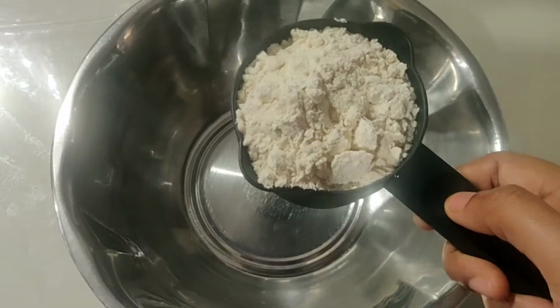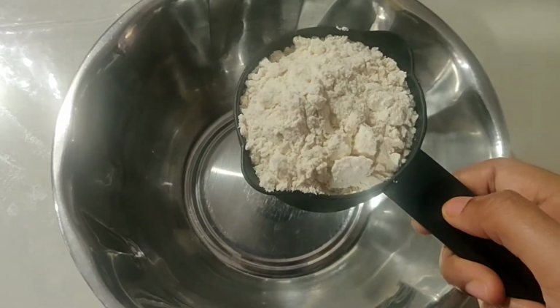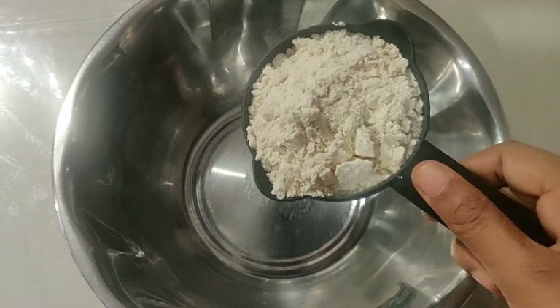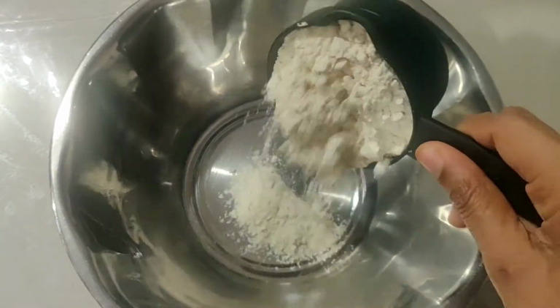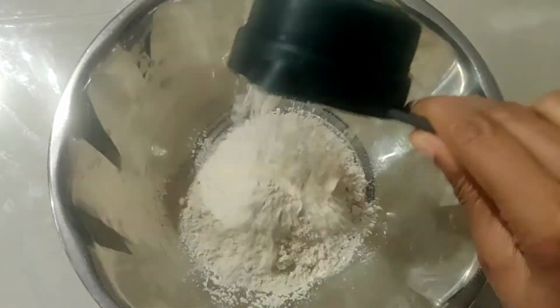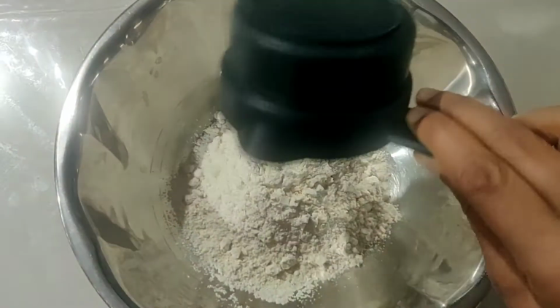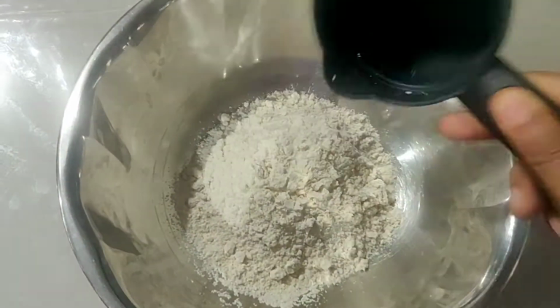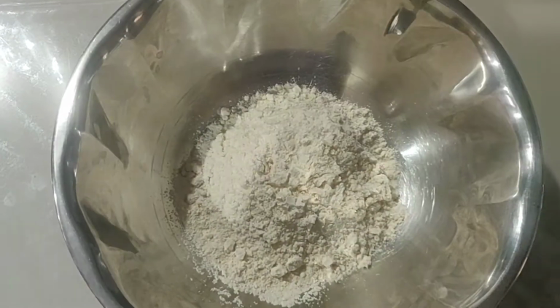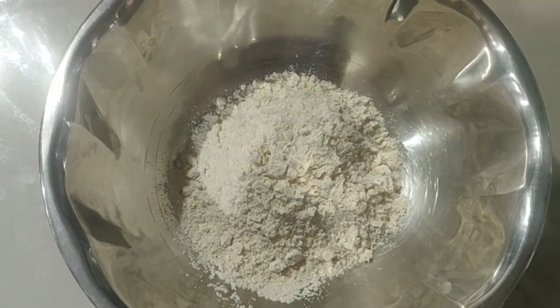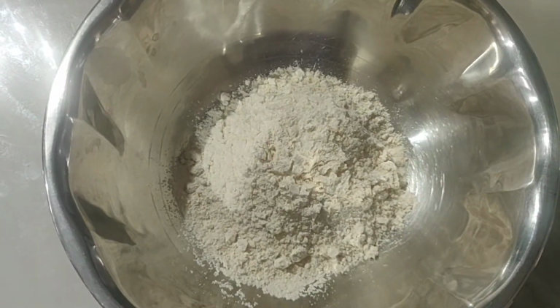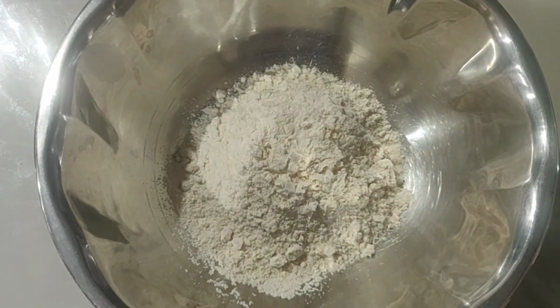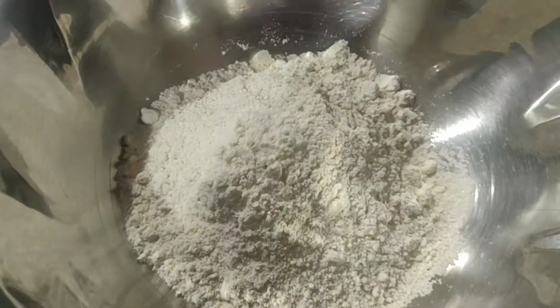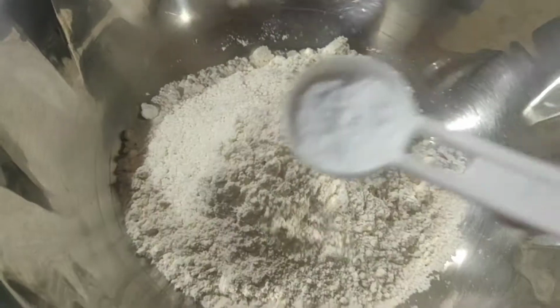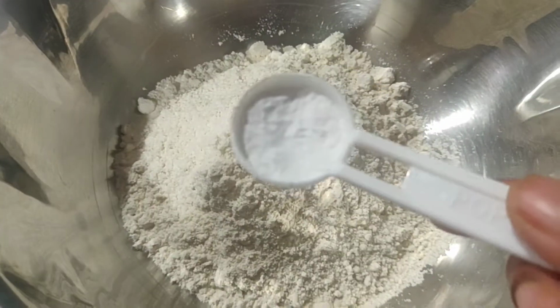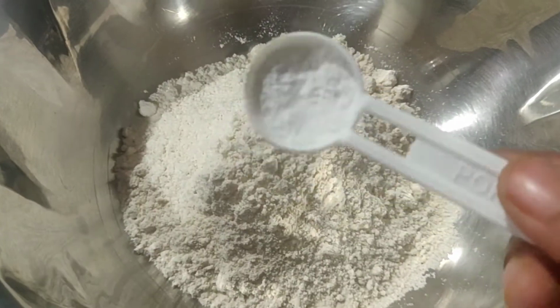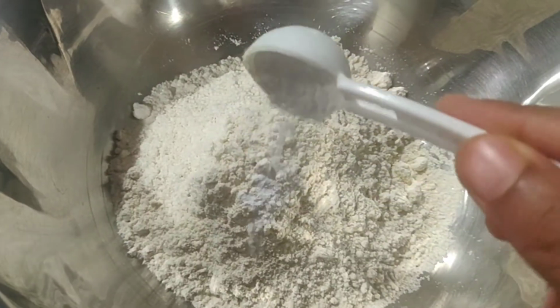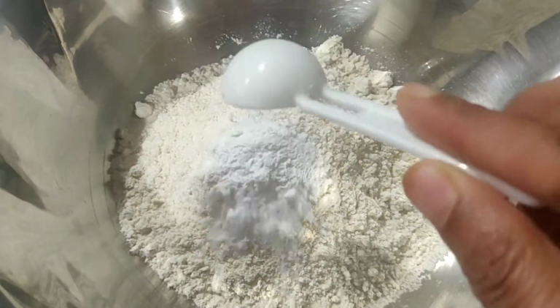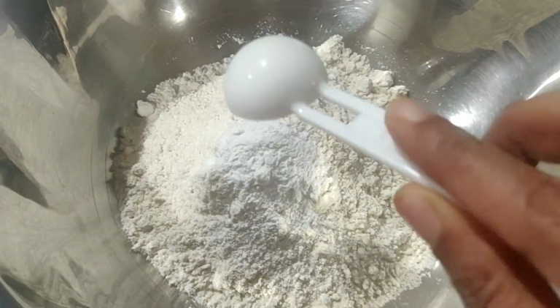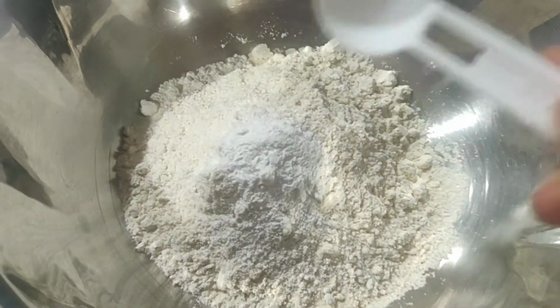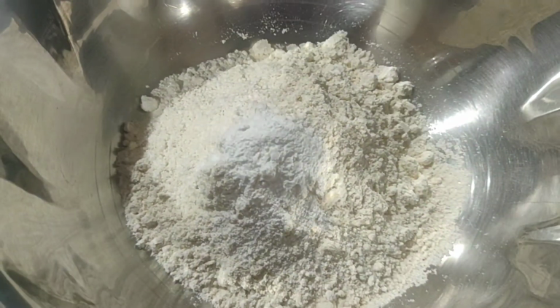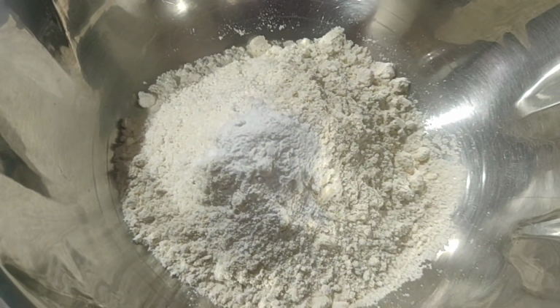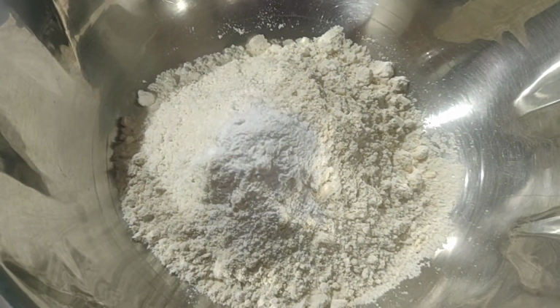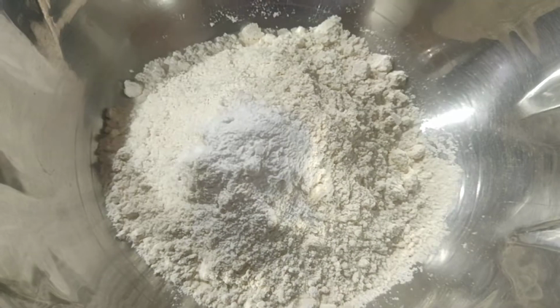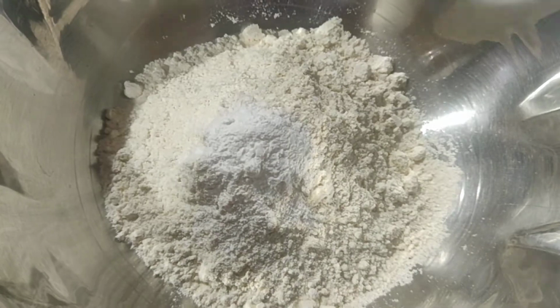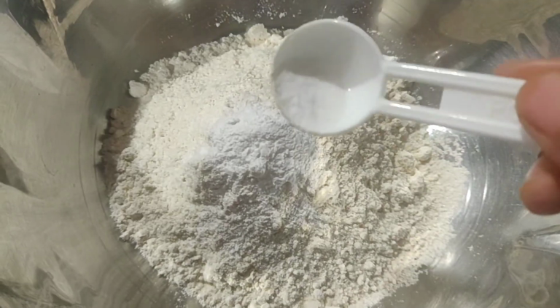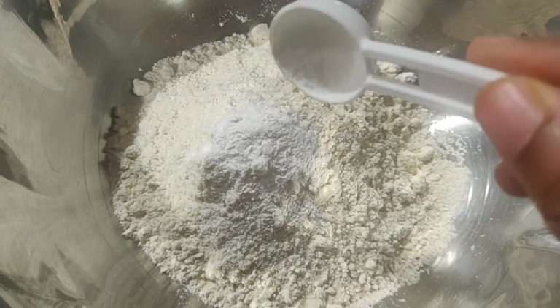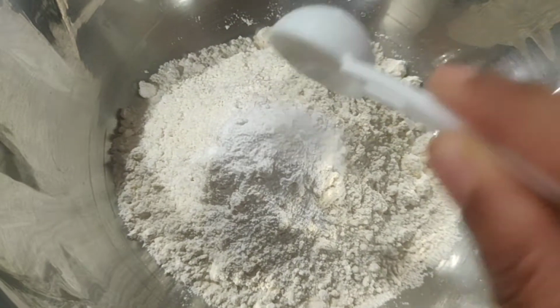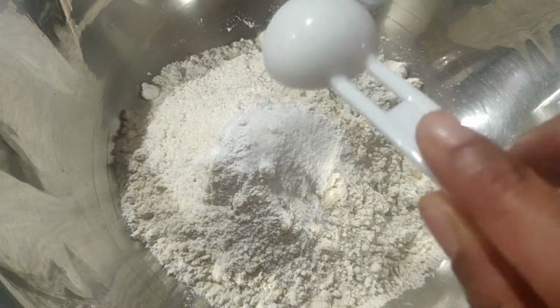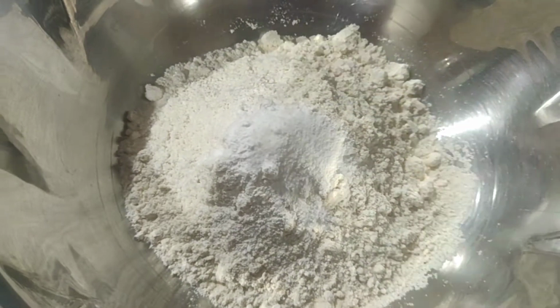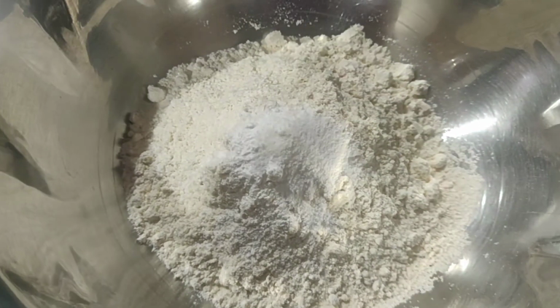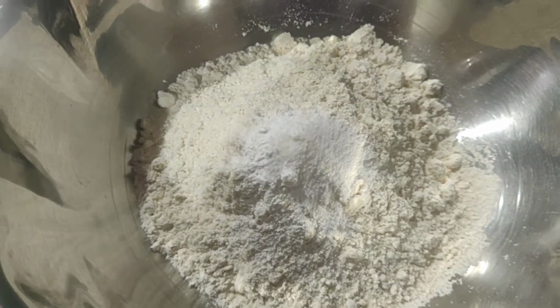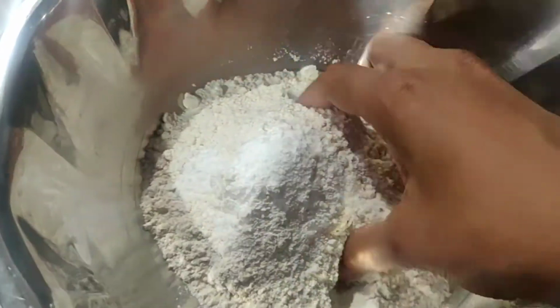1 cup of wheat flour, 1 teaspoon of baking powder, 2 pinches of baking soda.